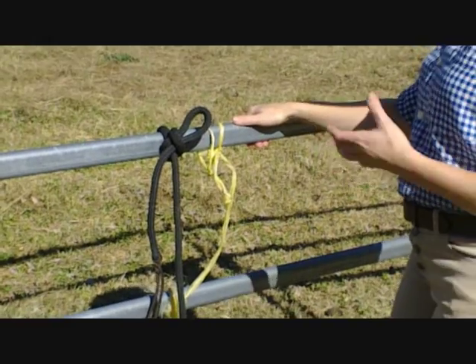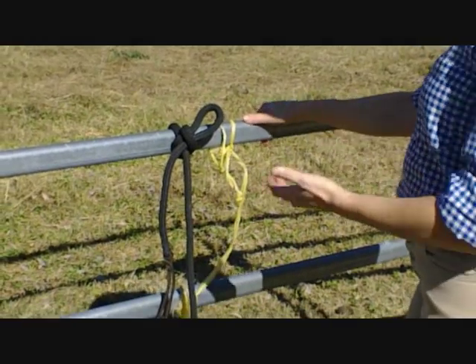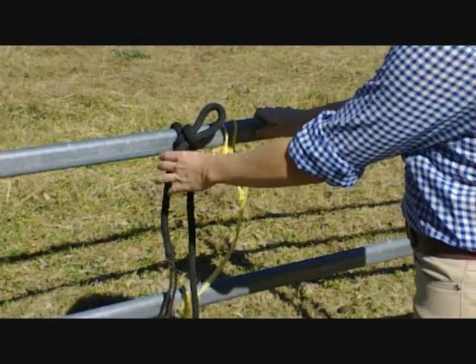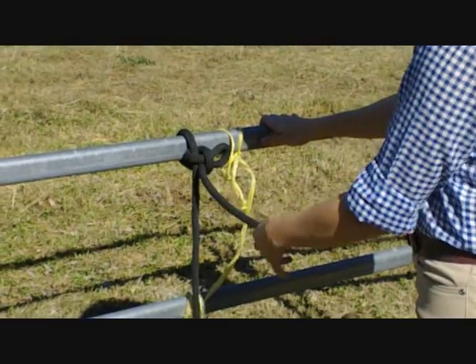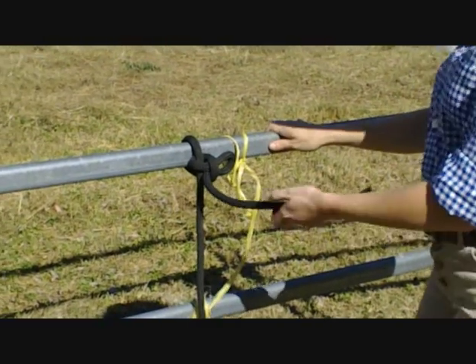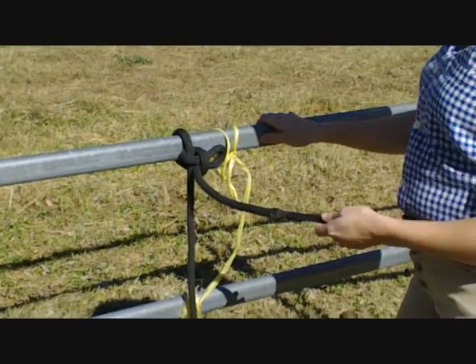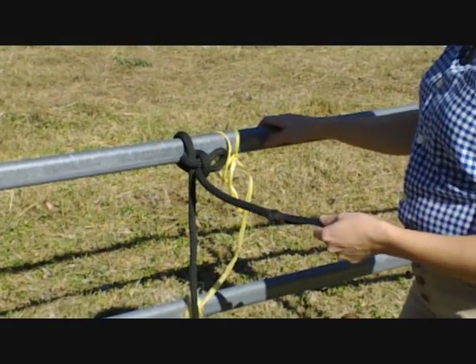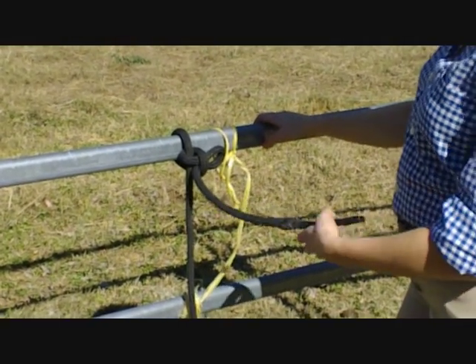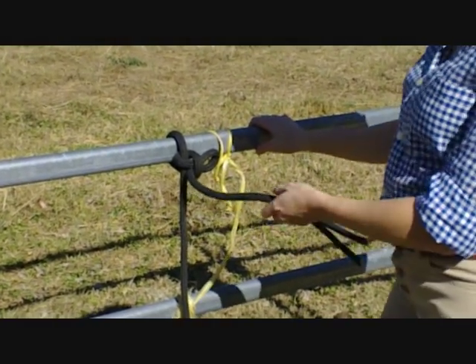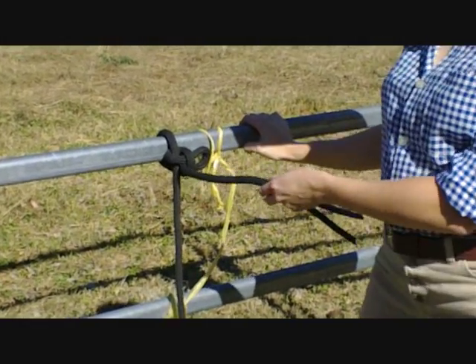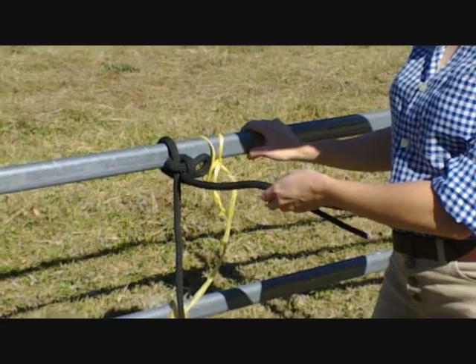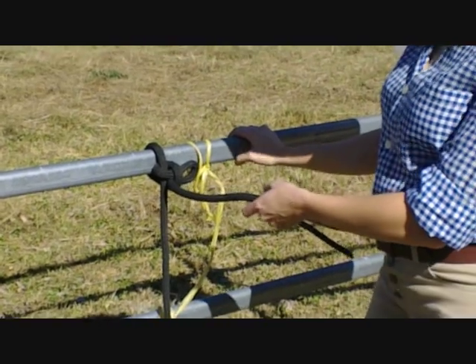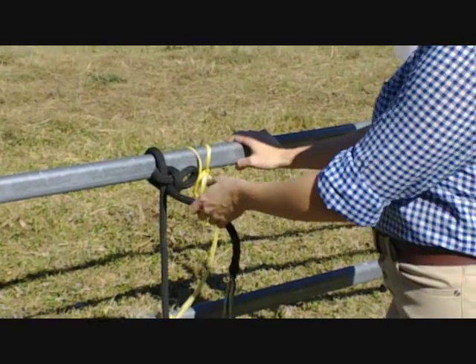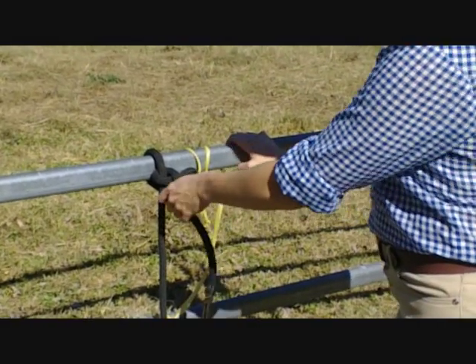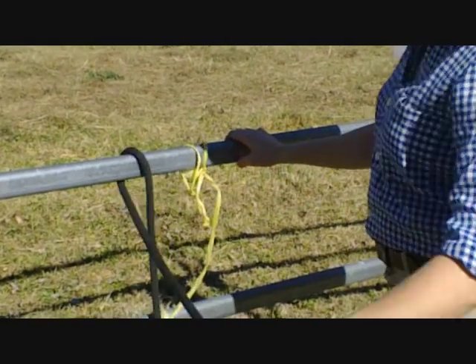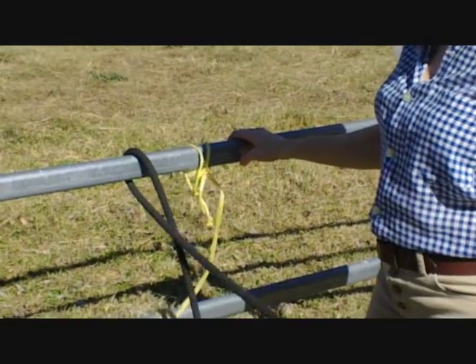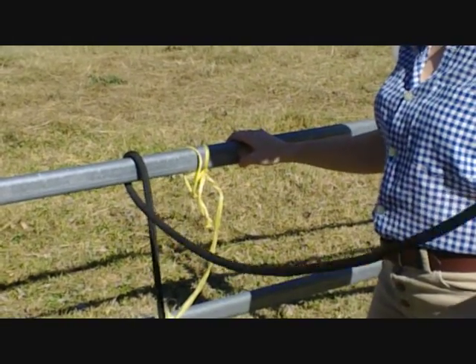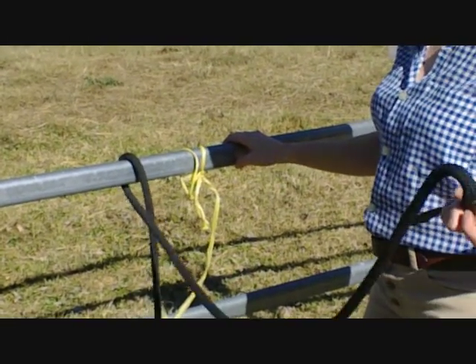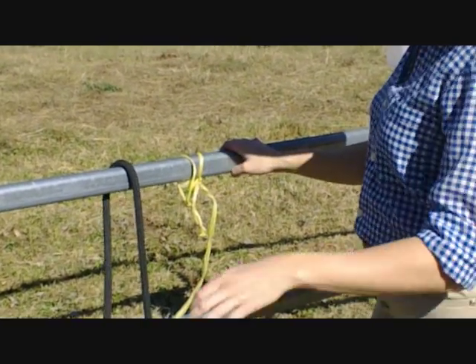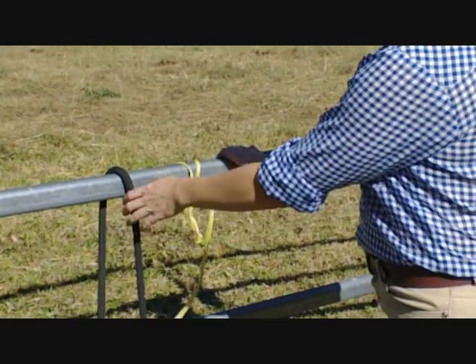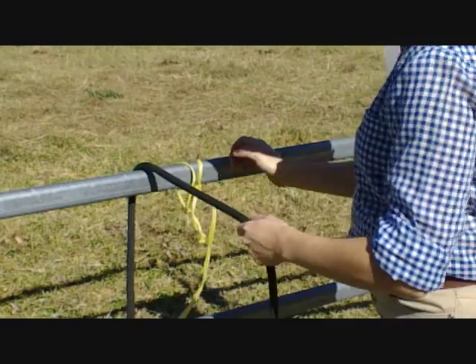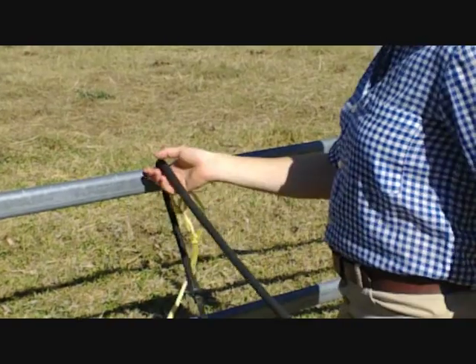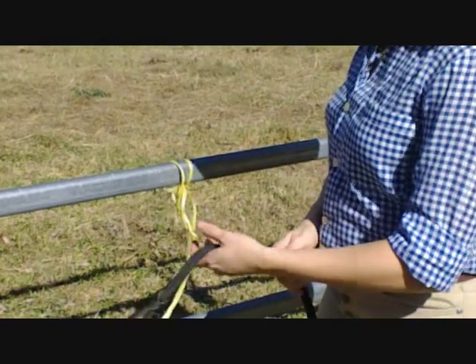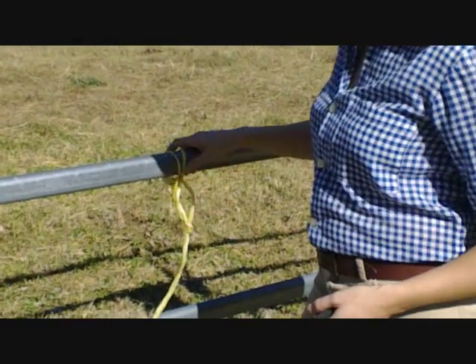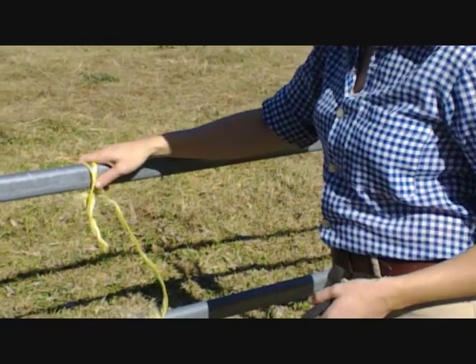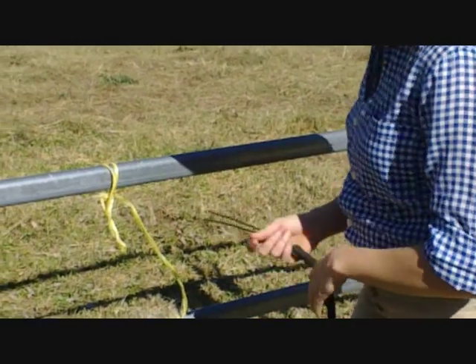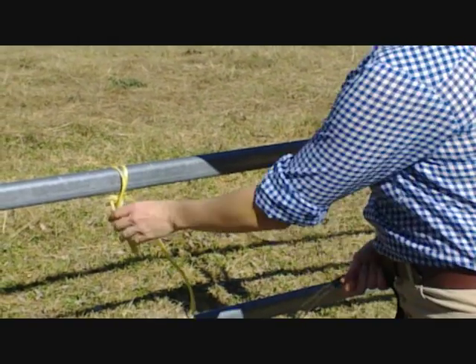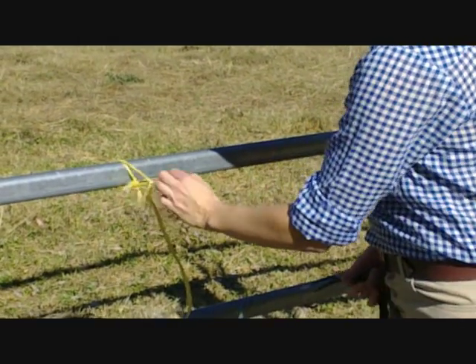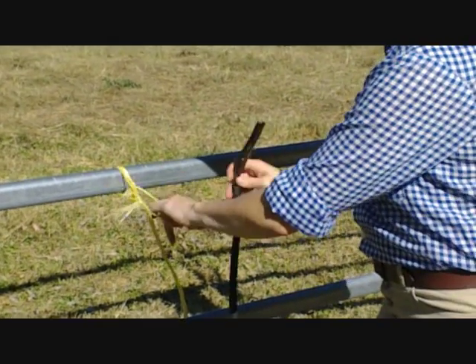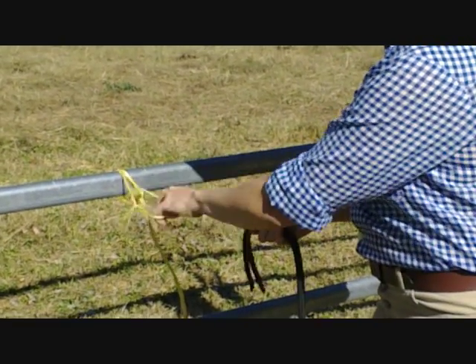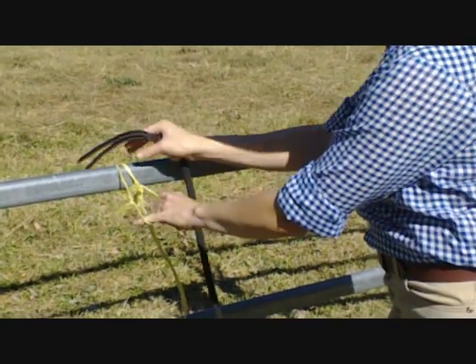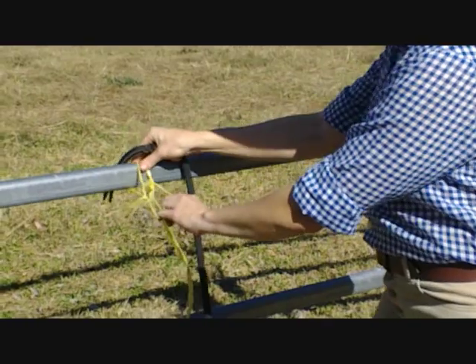The reason we call it a quick release knot — and this is the best part about a video, we can show you — if a horse was to get into any sort of trouble and we needed to undo the knot quickly, all we have to do is pull and the whole thing comes undone.